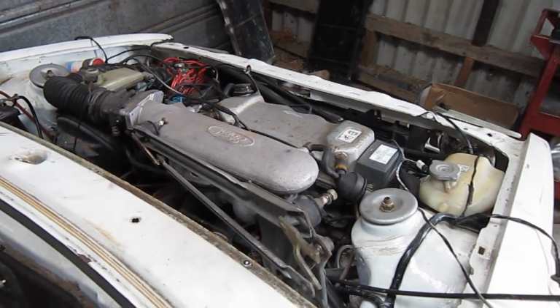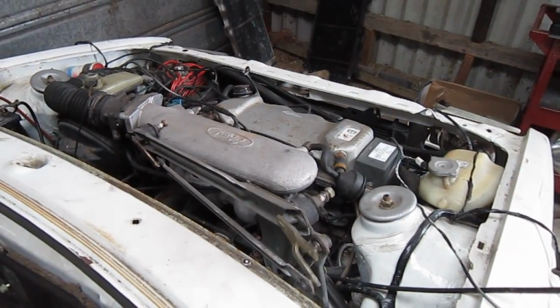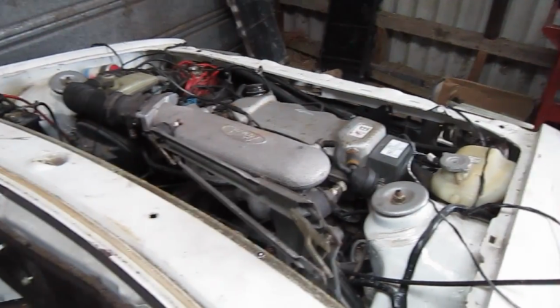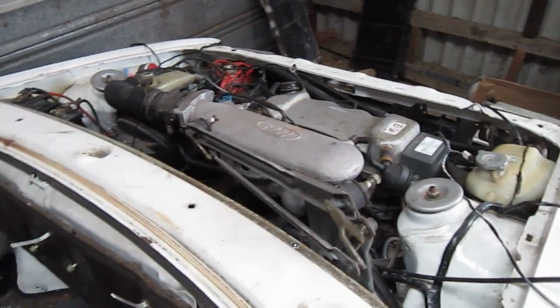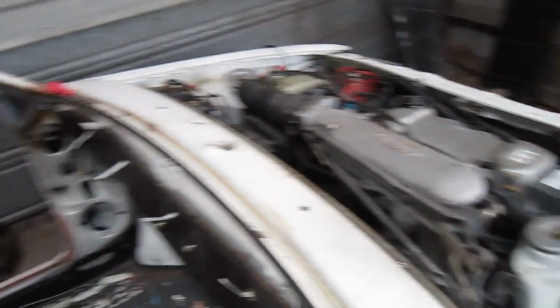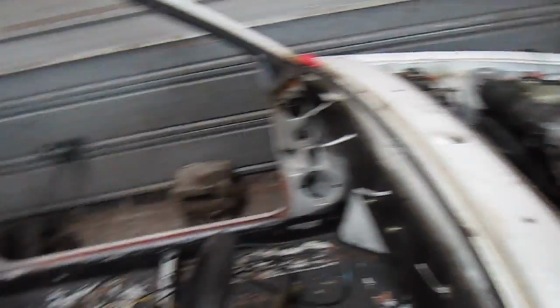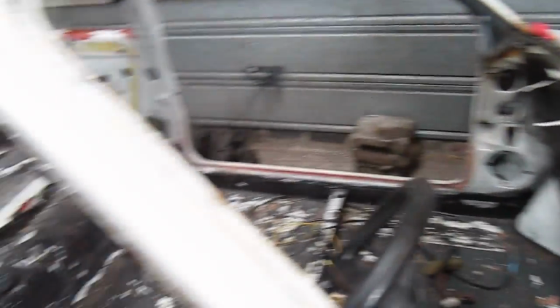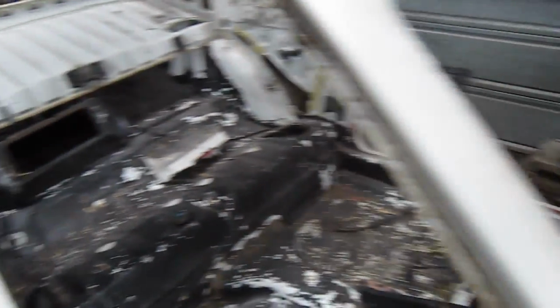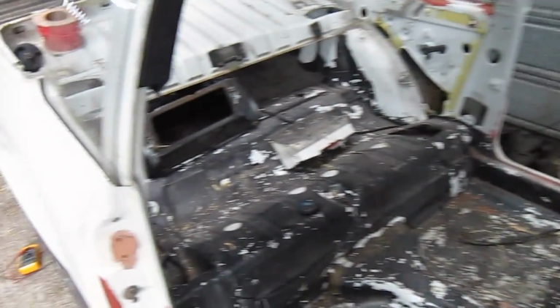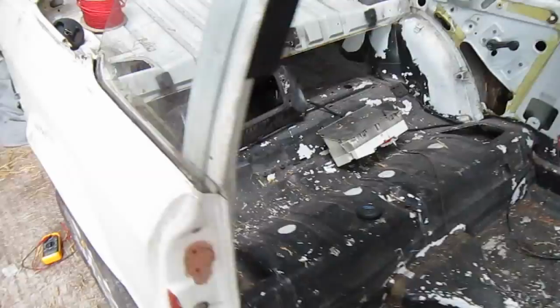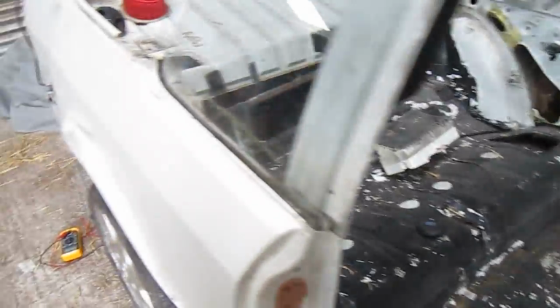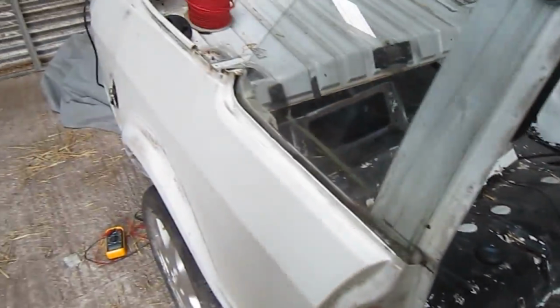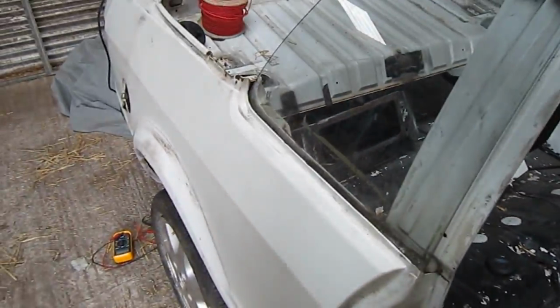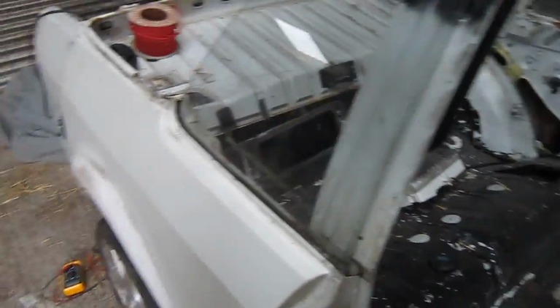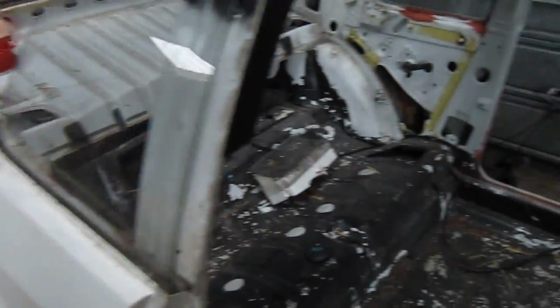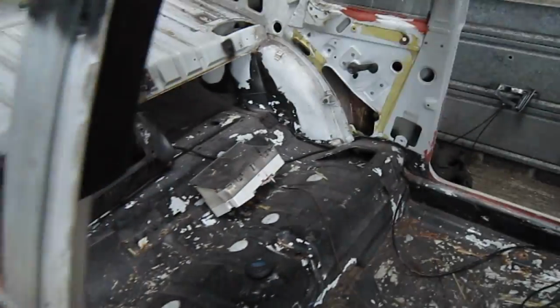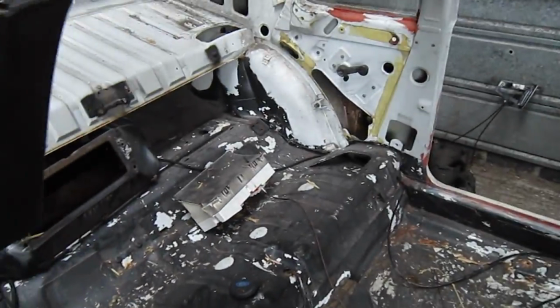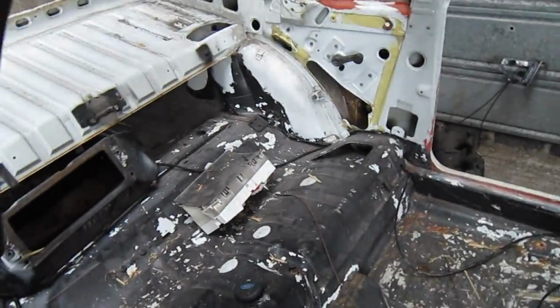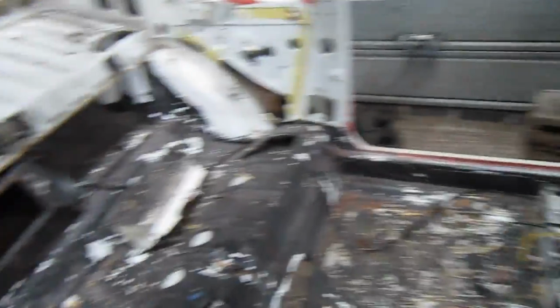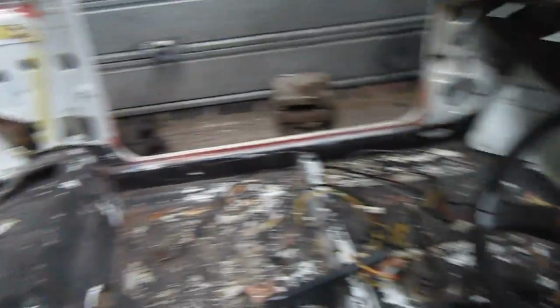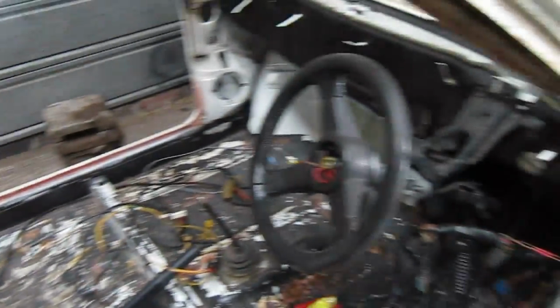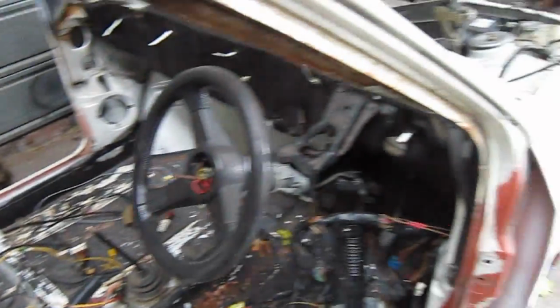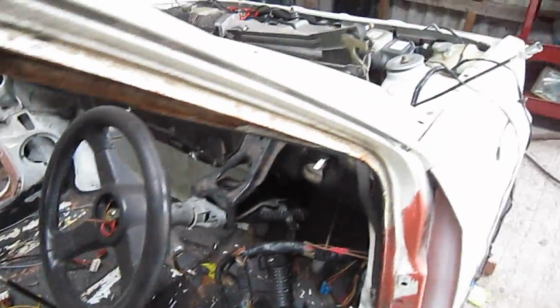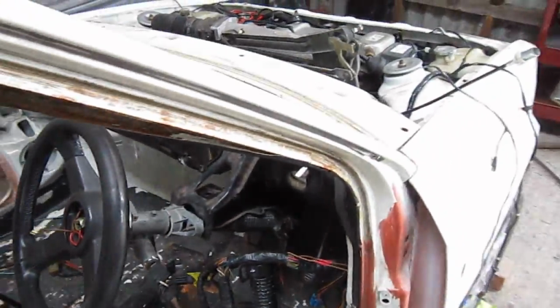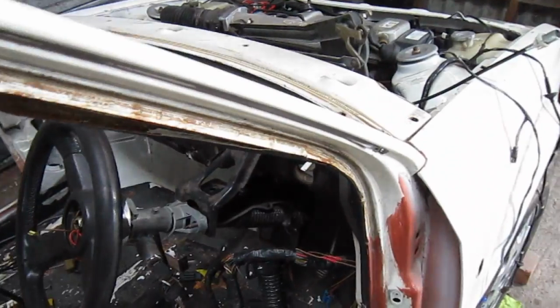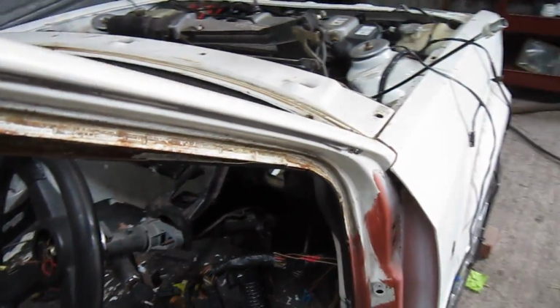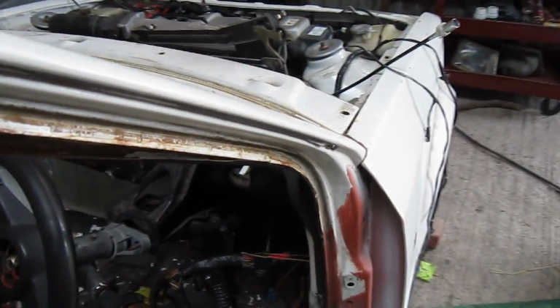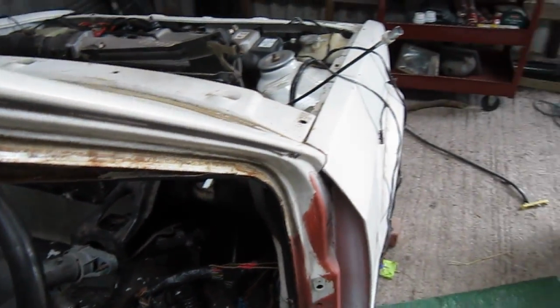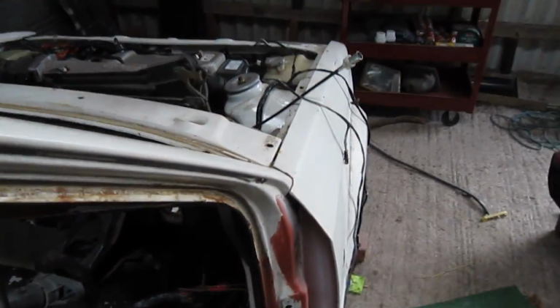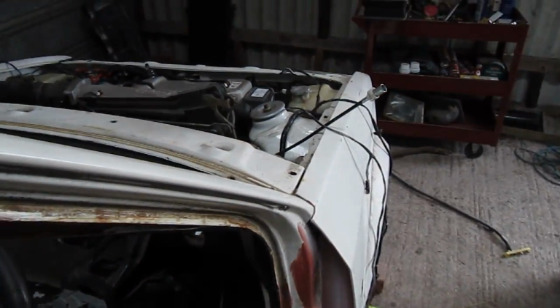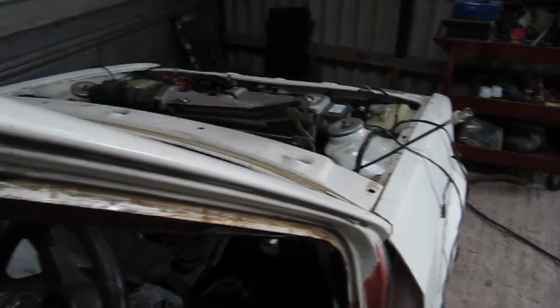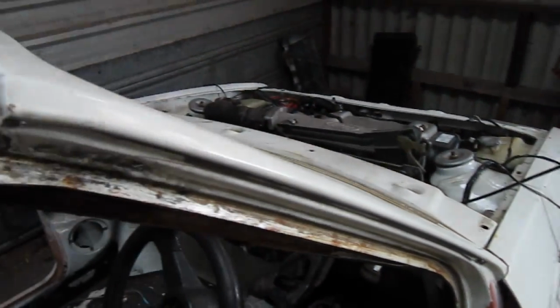So it turns over, but it won't fire. I can only assume some problem with the fuel pump or fuel pump relay, which I'm going to investigate in a moment.